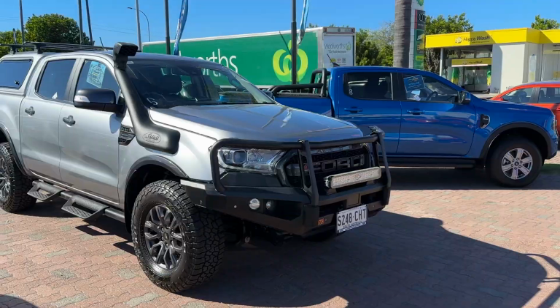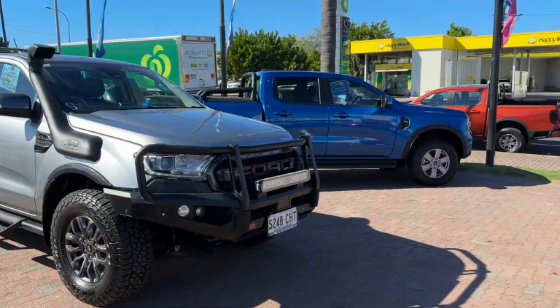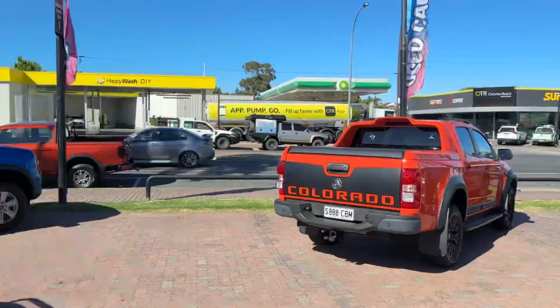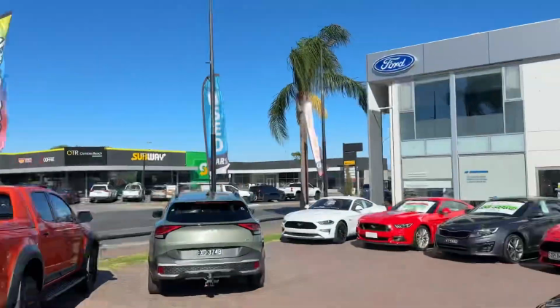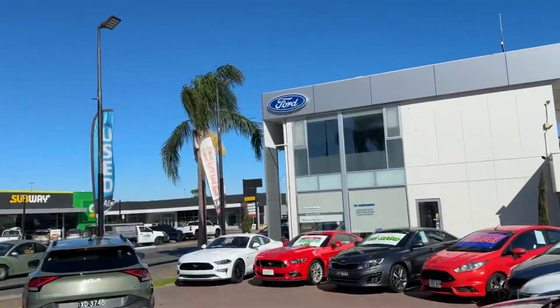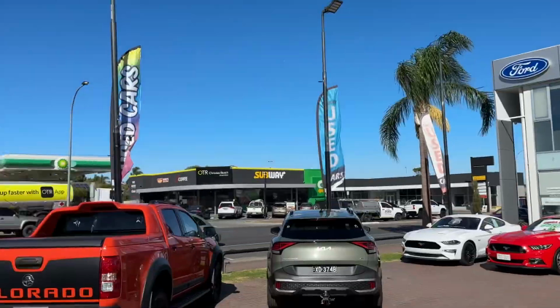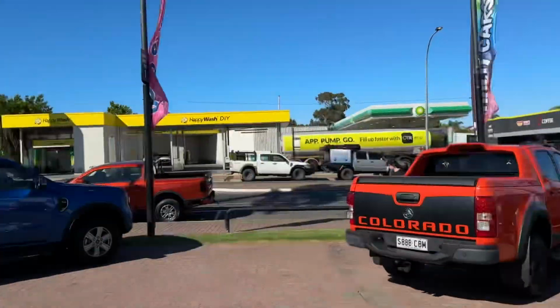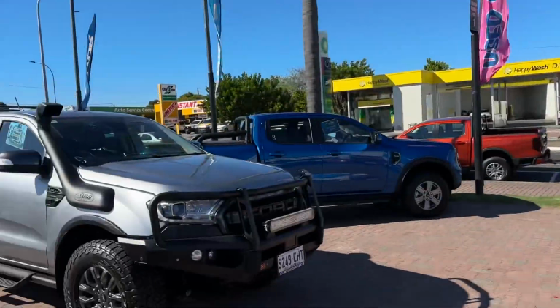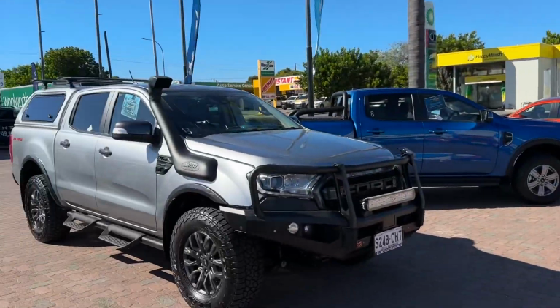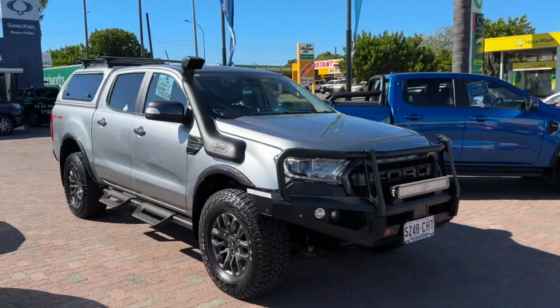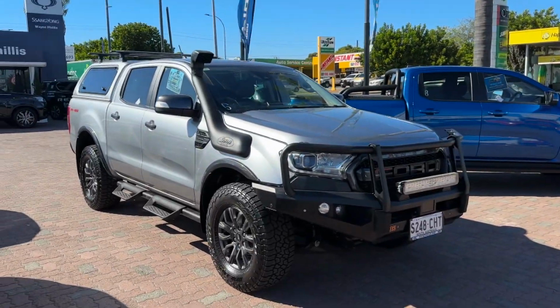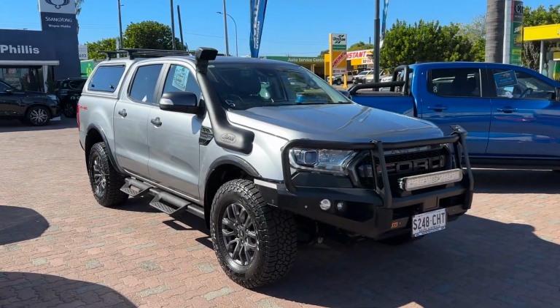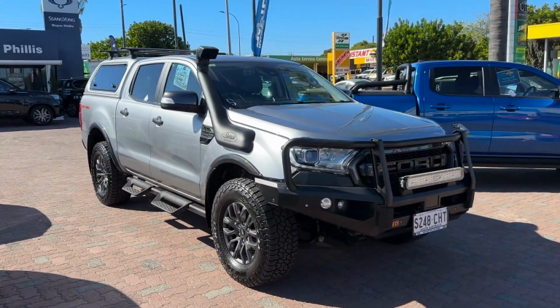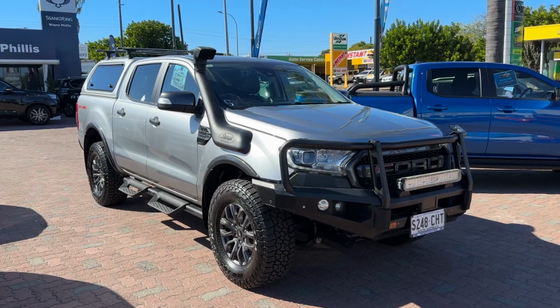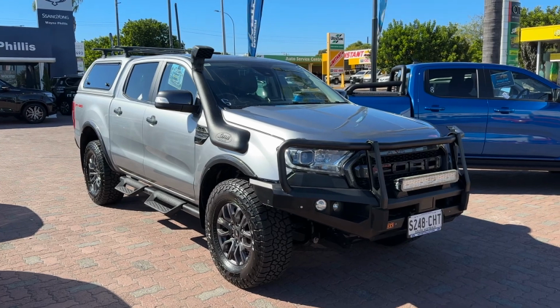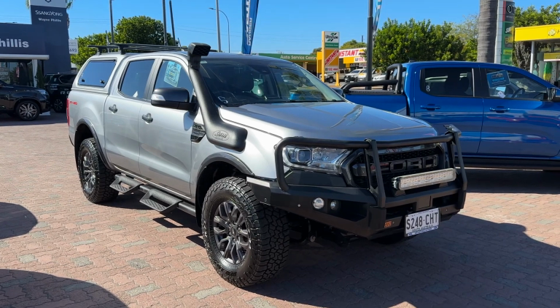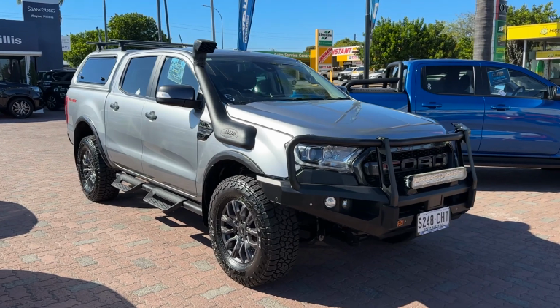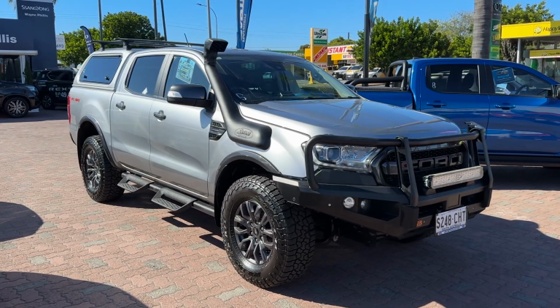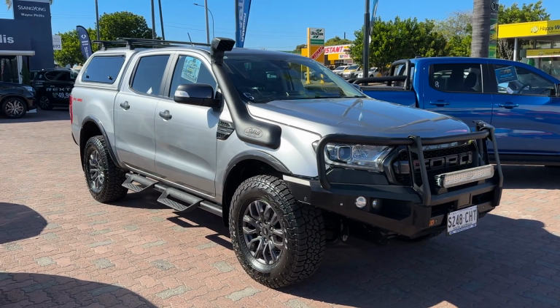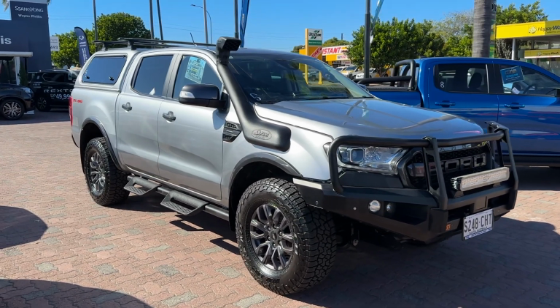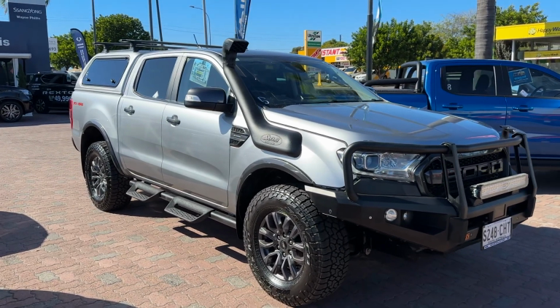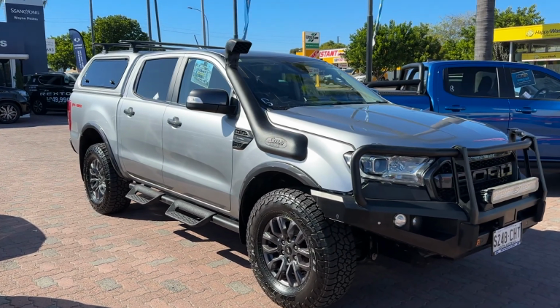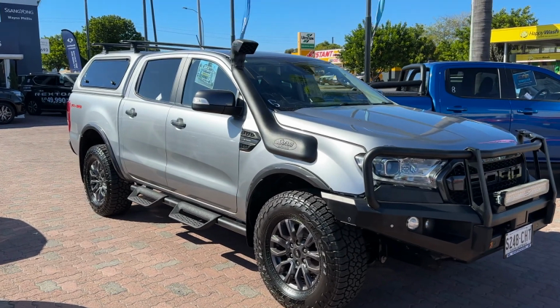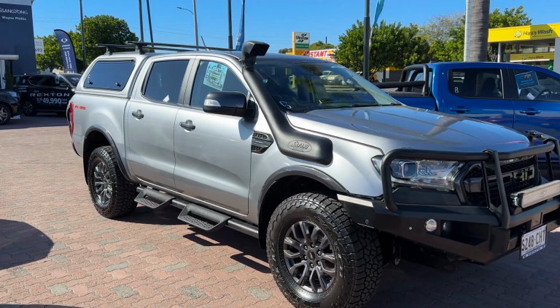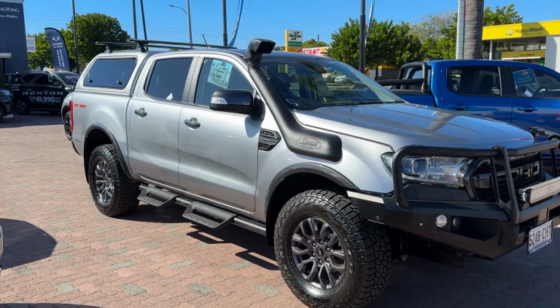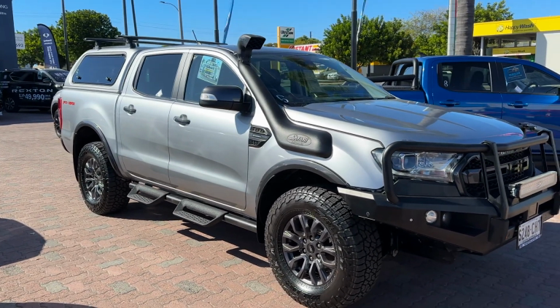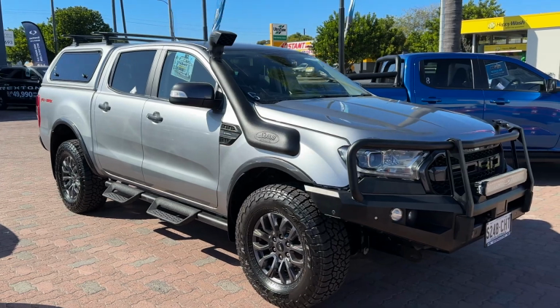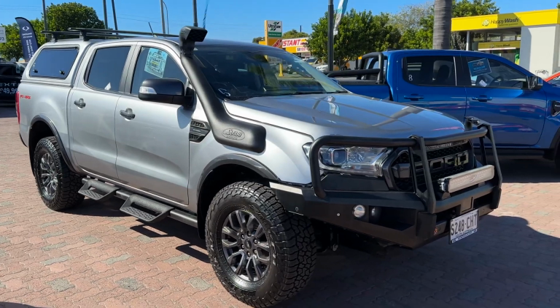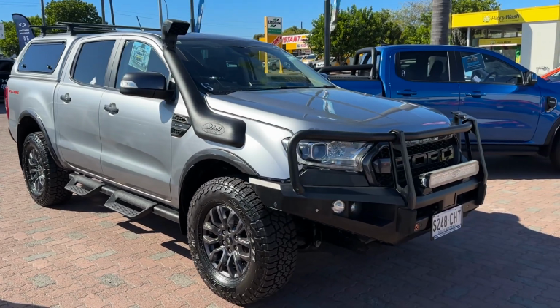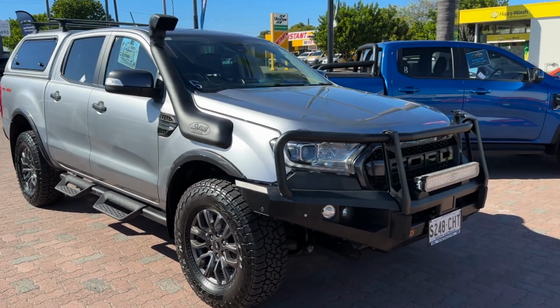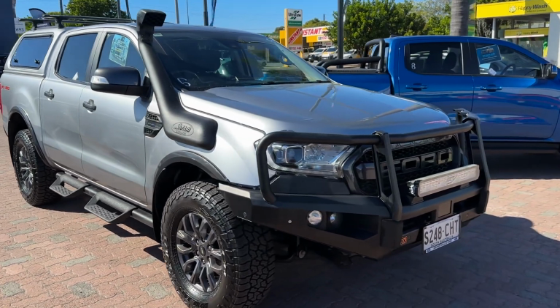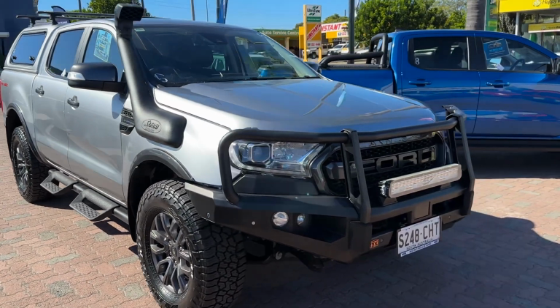Hi Adam, Rhys from Wayne Phyllis Ford here in Christie's Beach, shooting a quick video on the car you've inquired on. Absolutely stunning 2020 Ford Ranger FX4 Max — a limited special edition Ford vehicle.